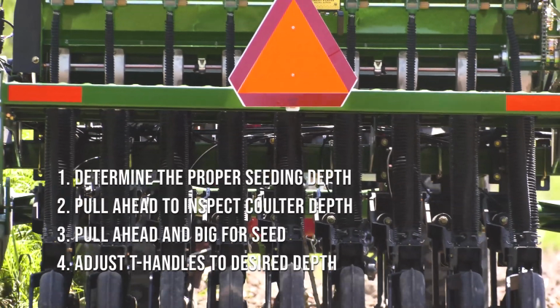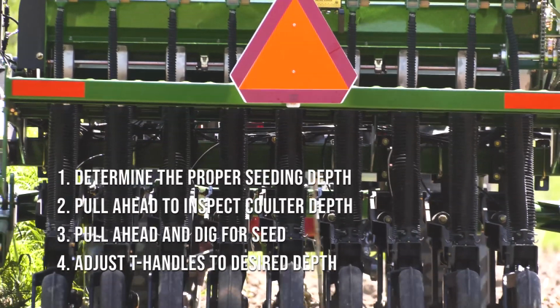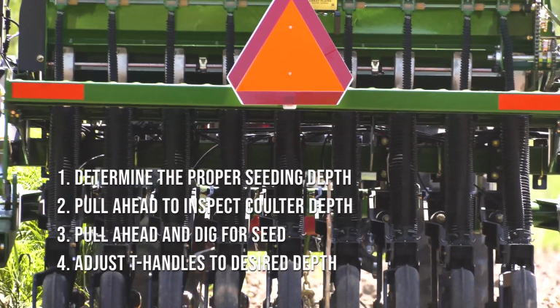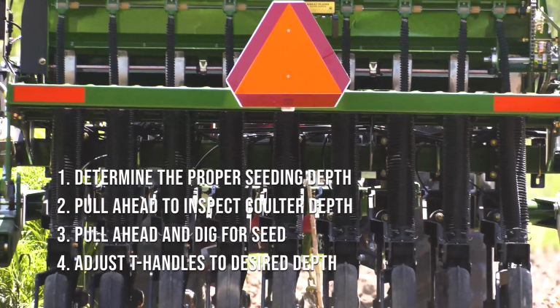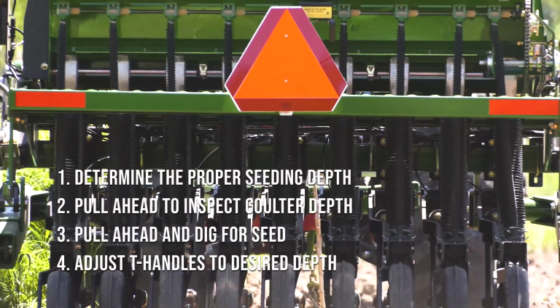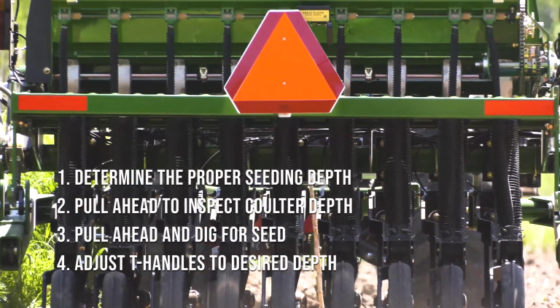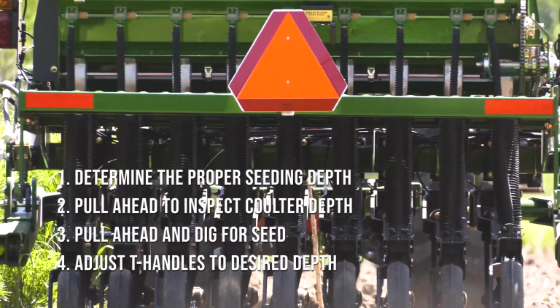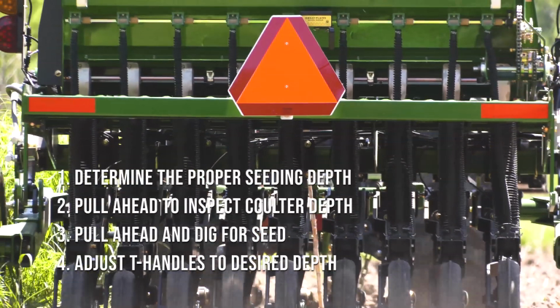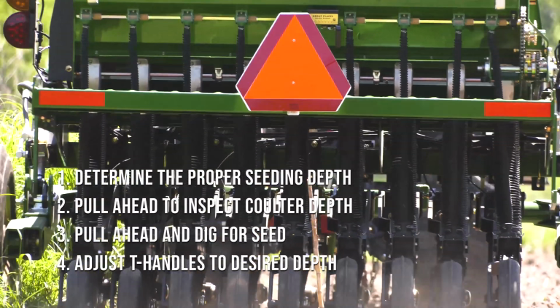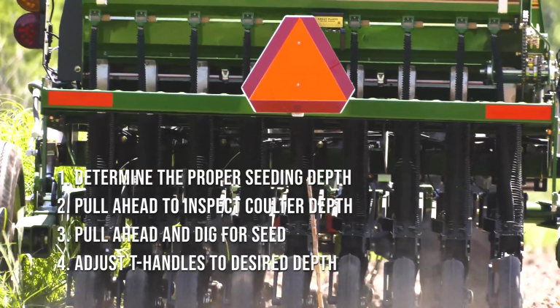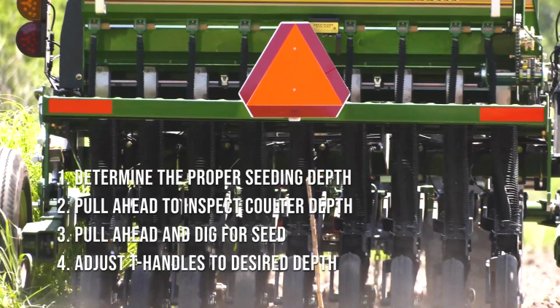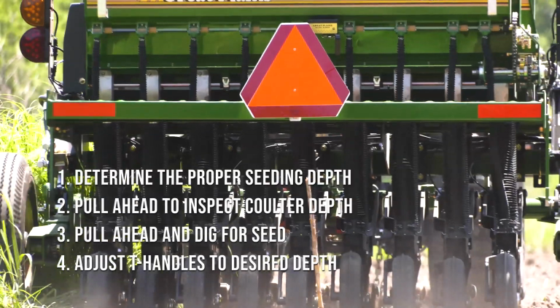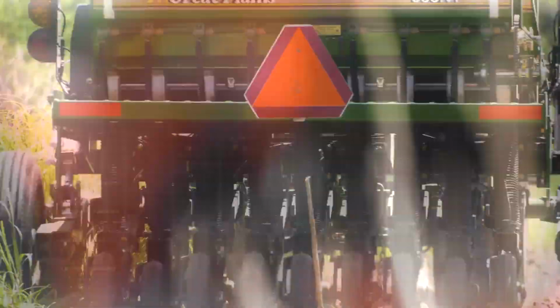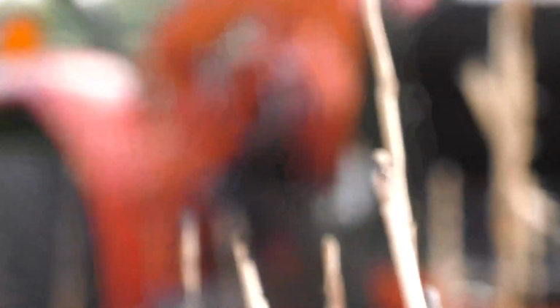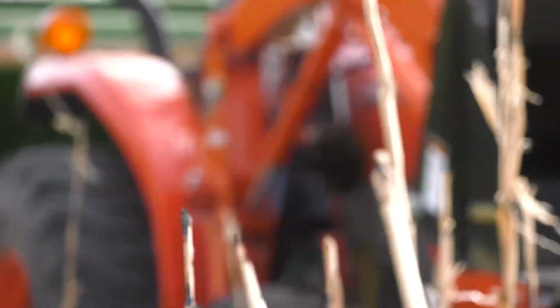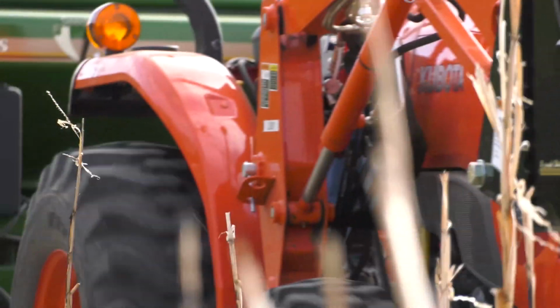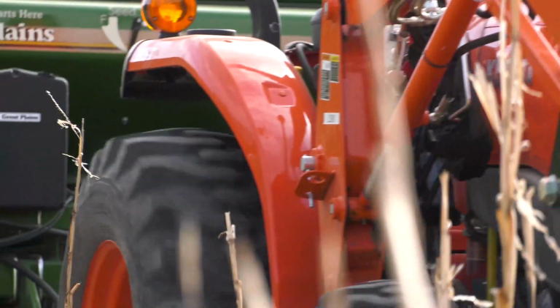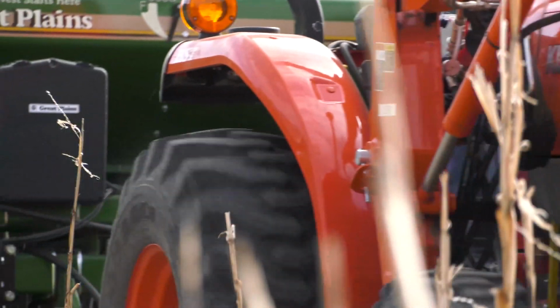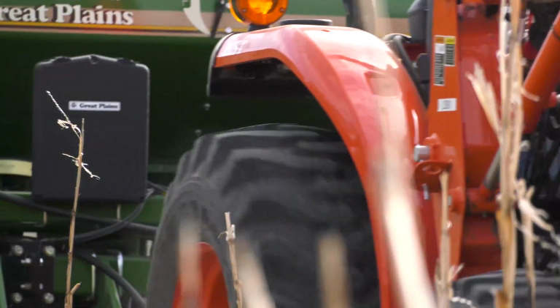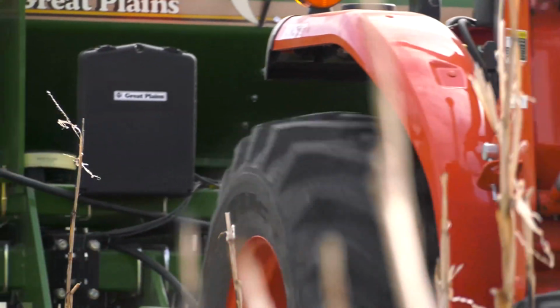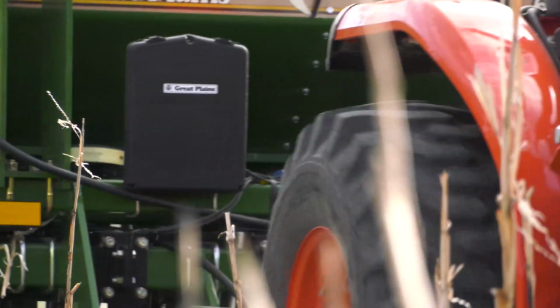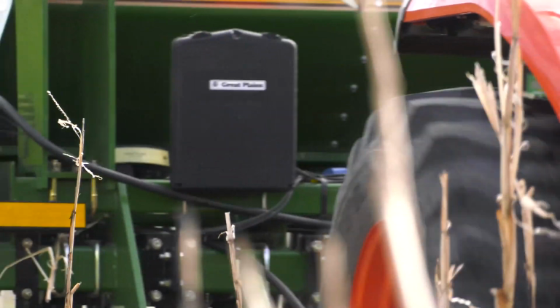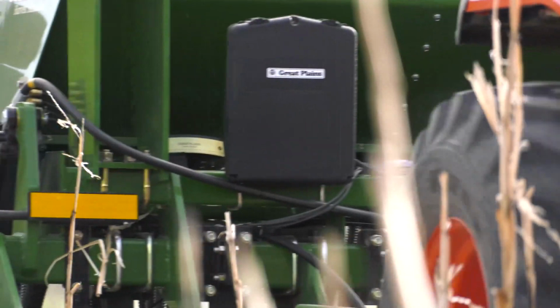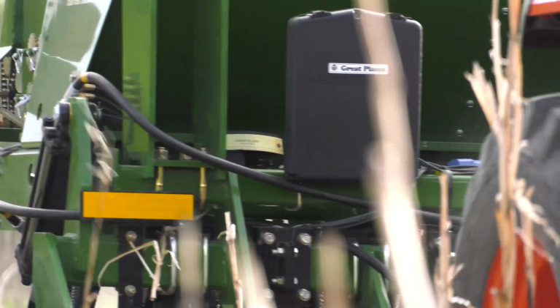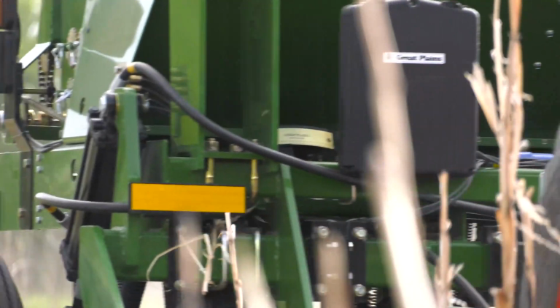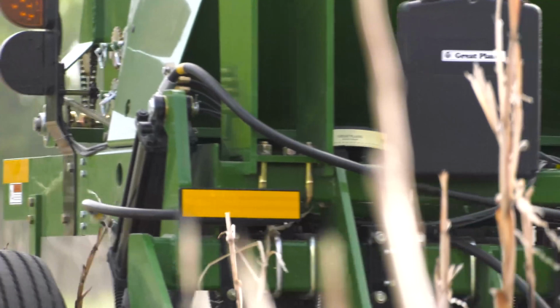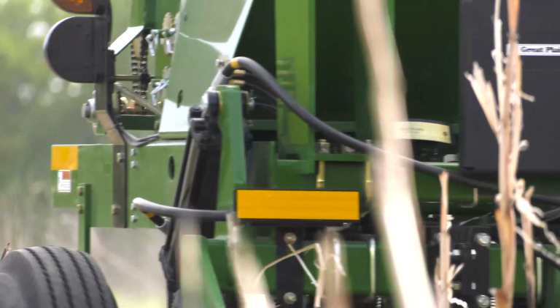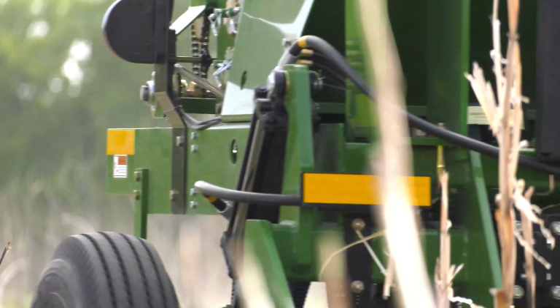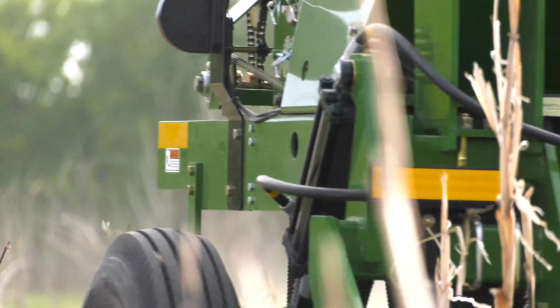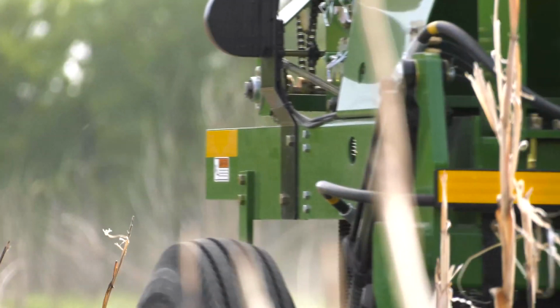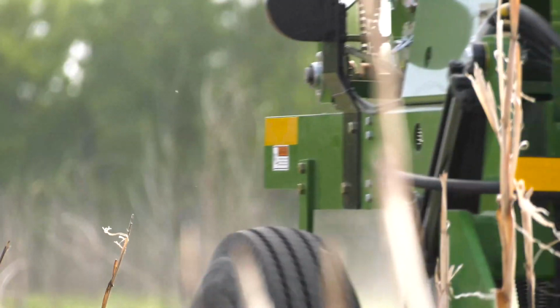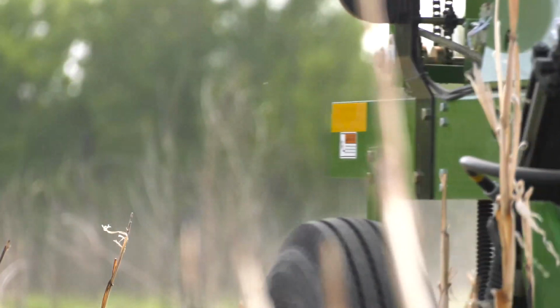After you have correctly calibrated your drill and you have set your depth, you are ready to go plant your food plot. Hopefully this information will lead you to a successful plot and hunting season.